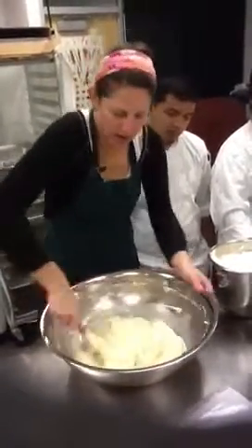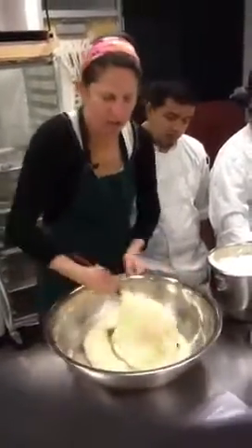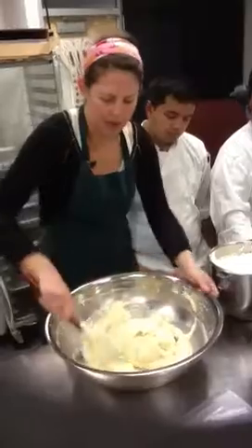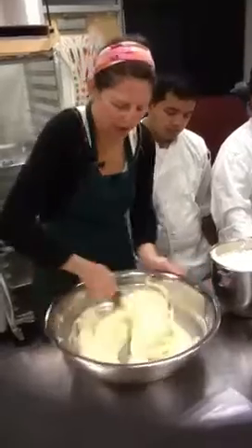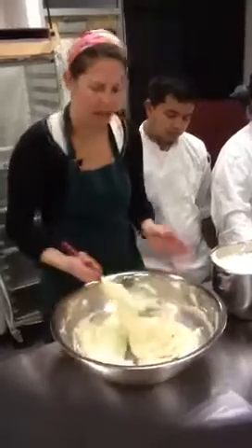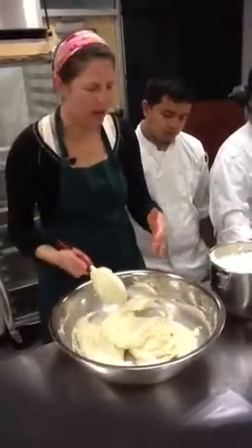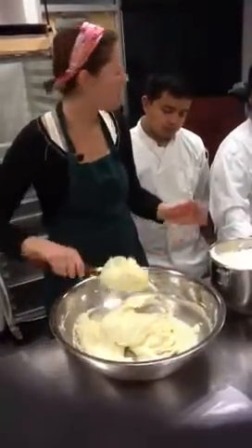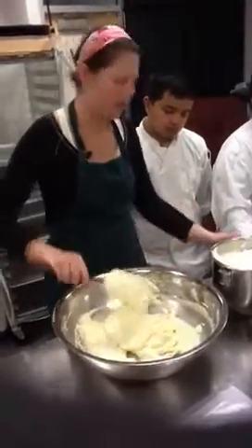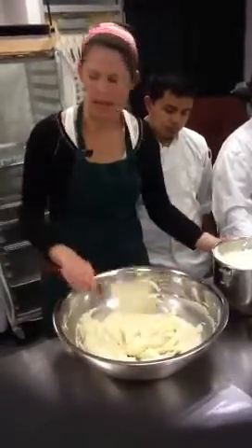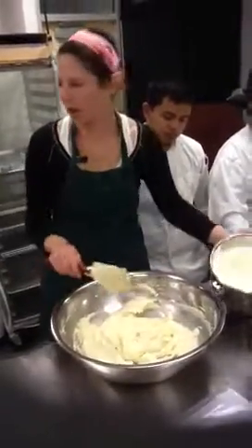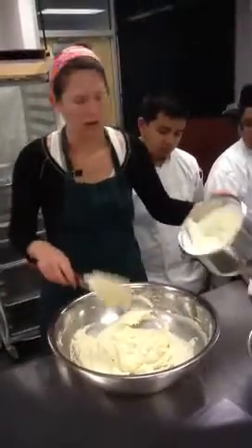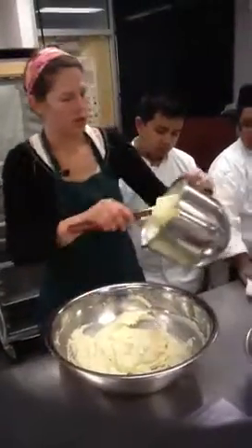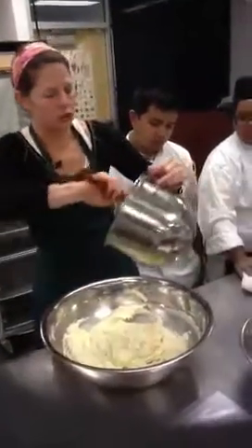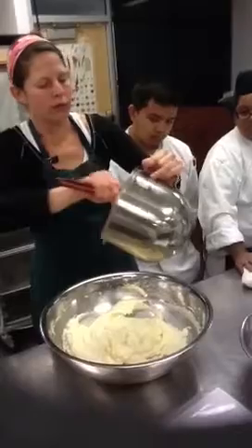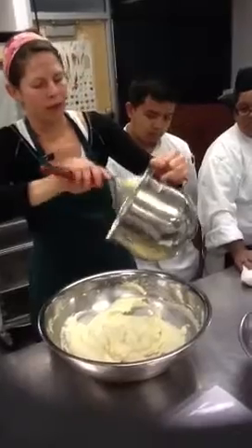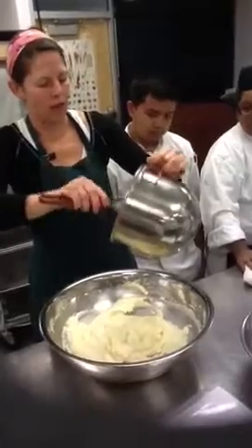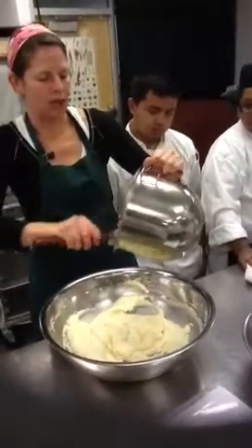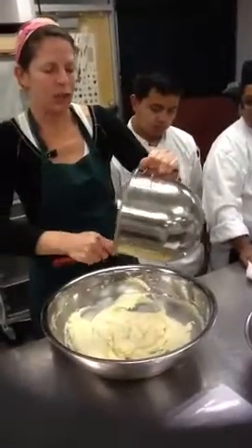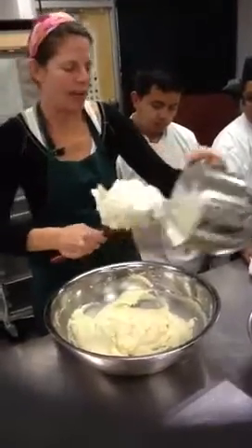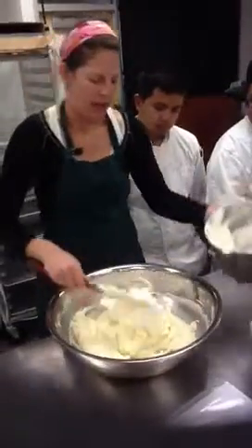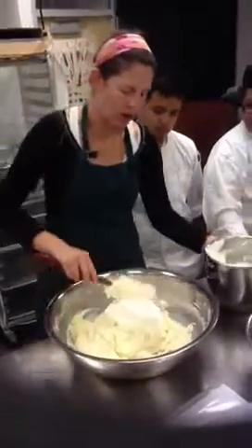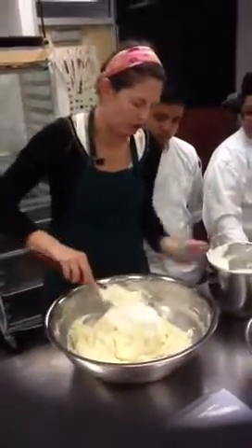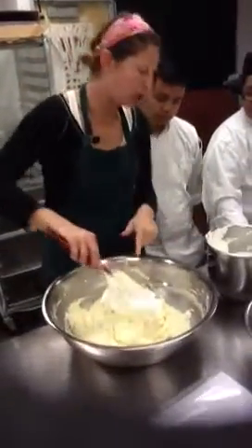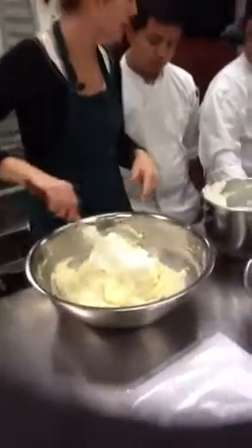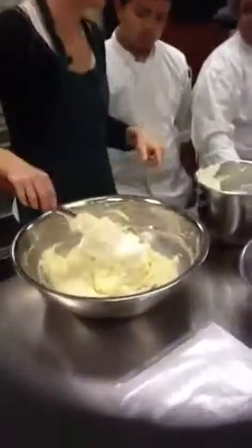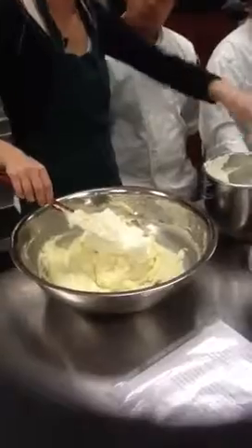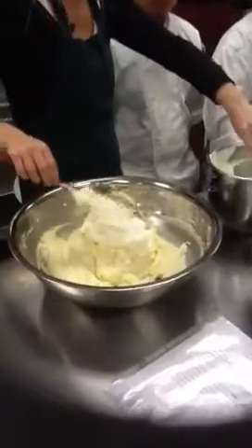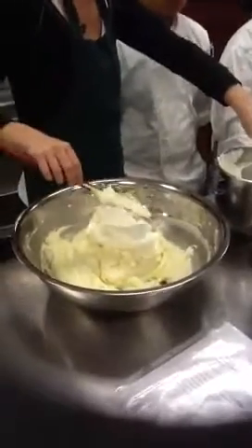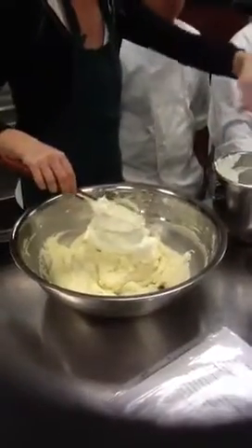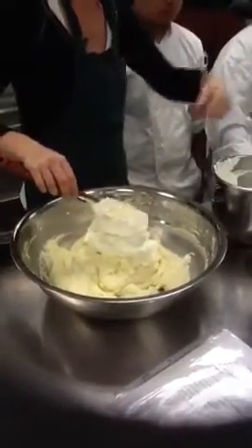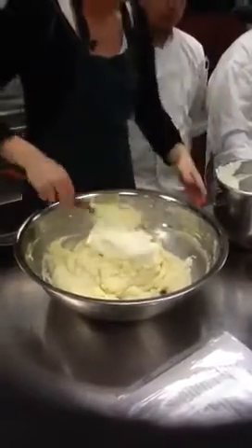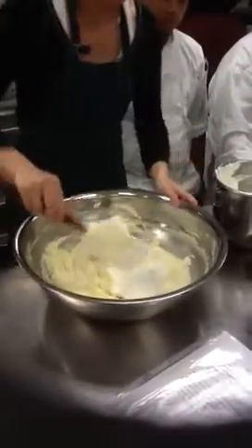Now we have a little bit lighter texture. If that's what you like, you can leave it there. For me, that's not good enough — it's just too thick. You could also loosen it a little bit by pouring a little bit of cream into it, which would be great.